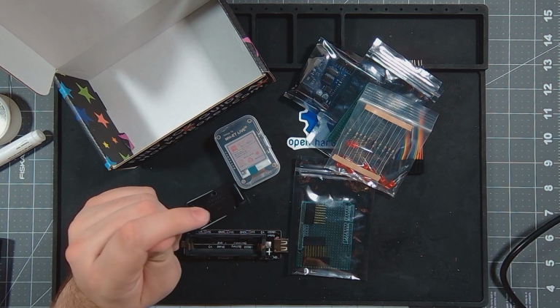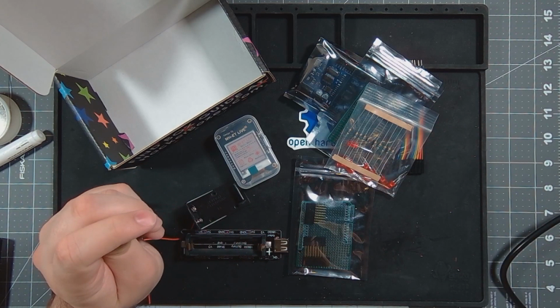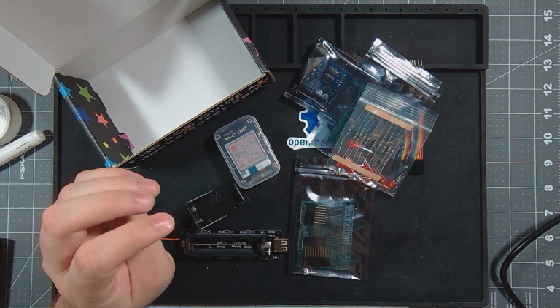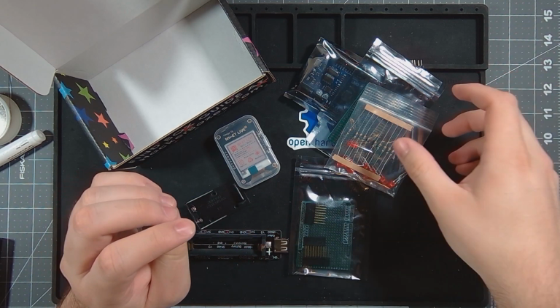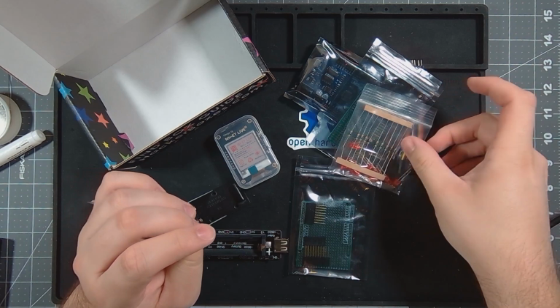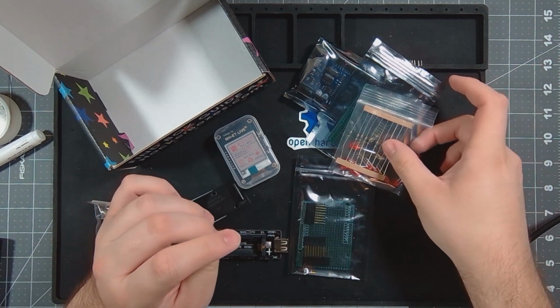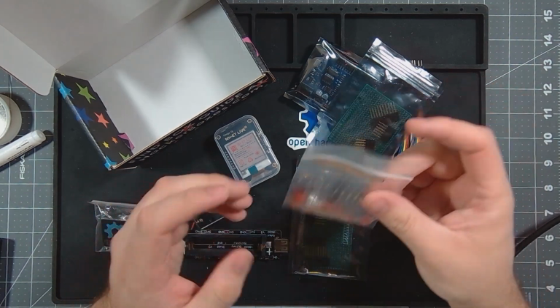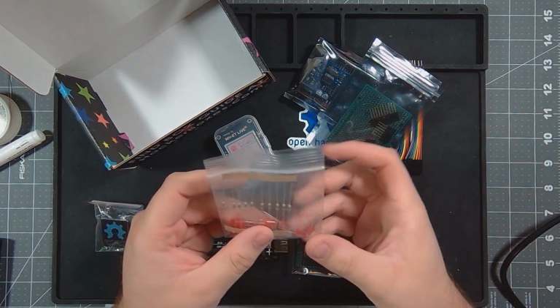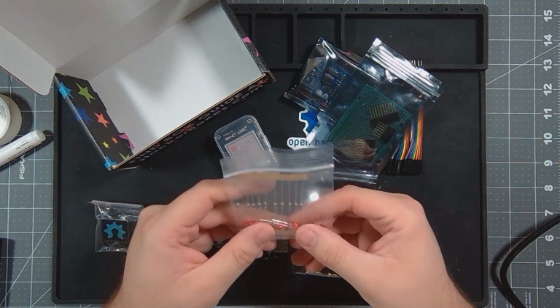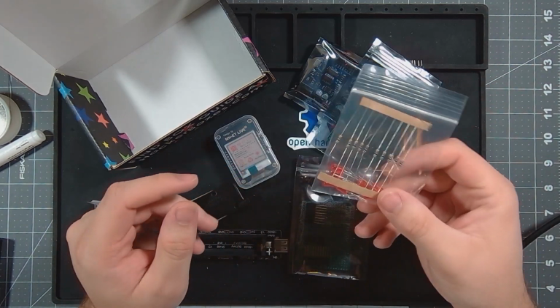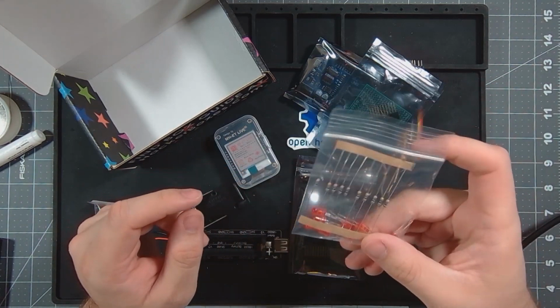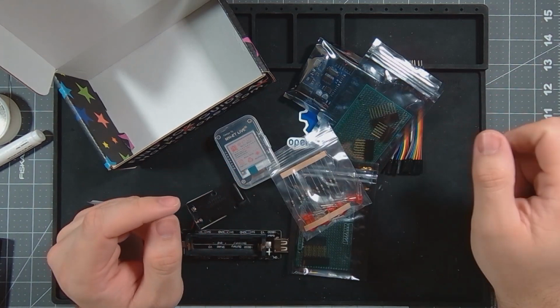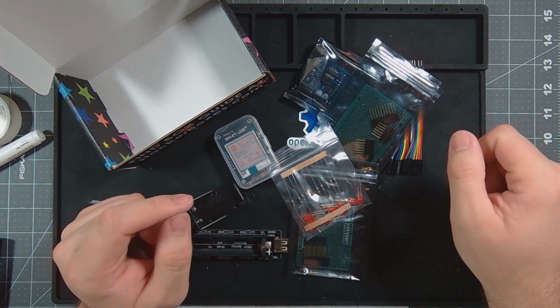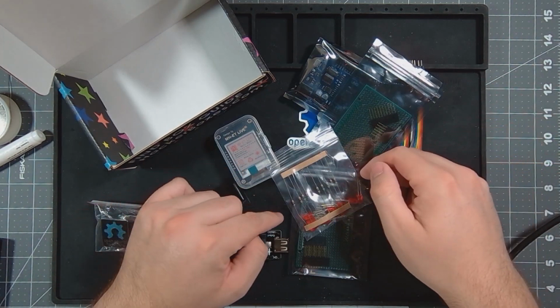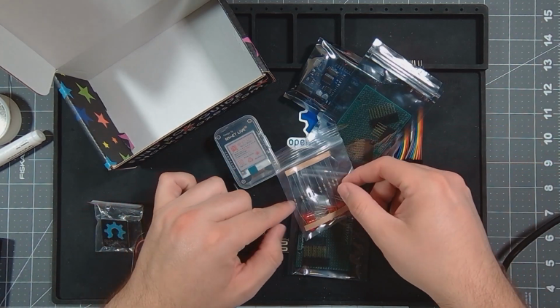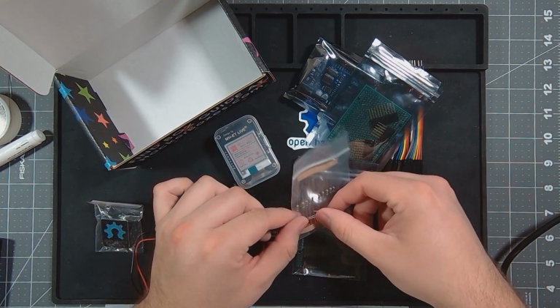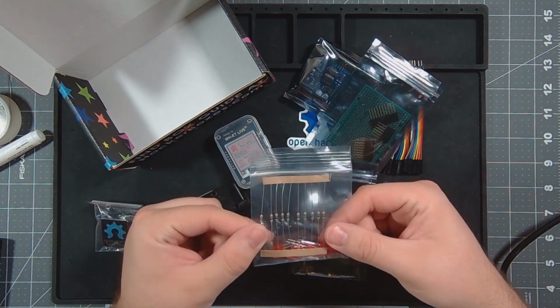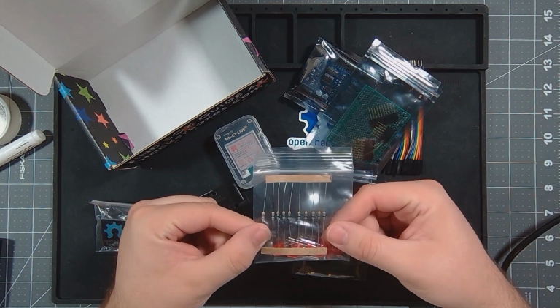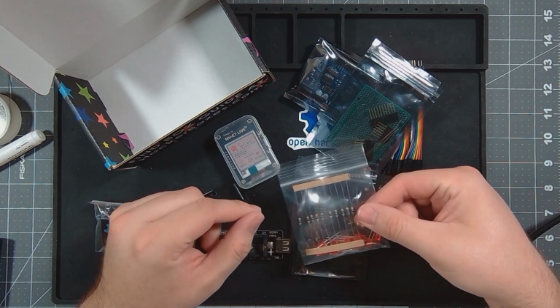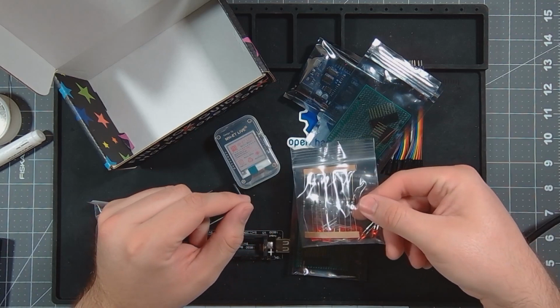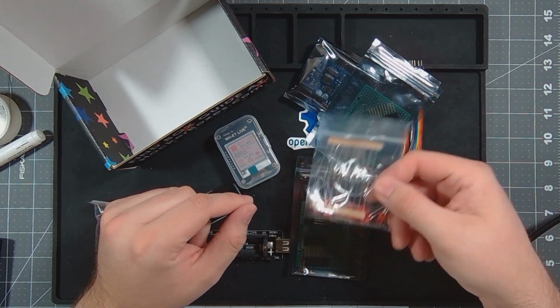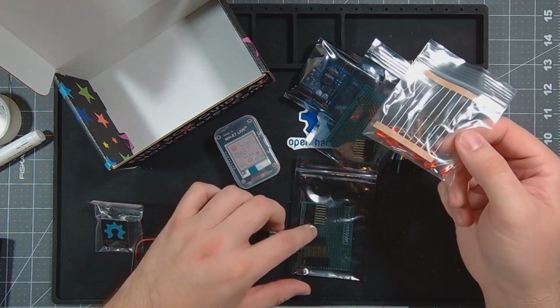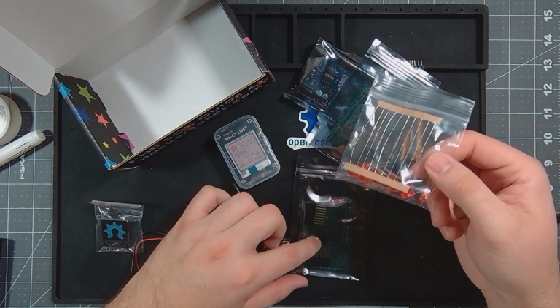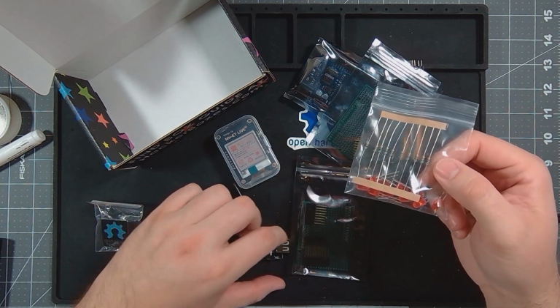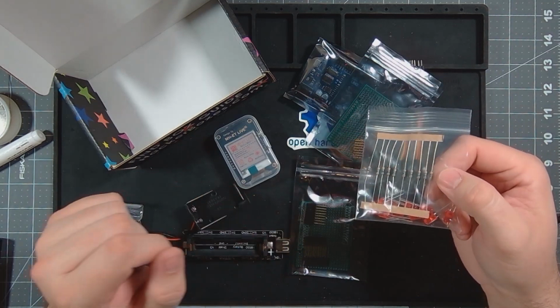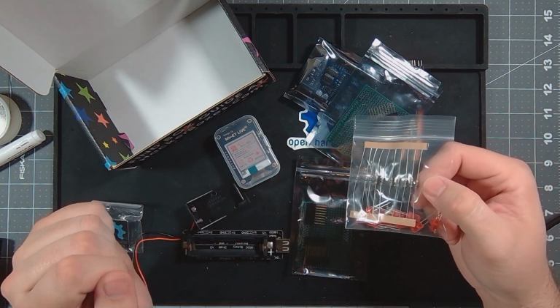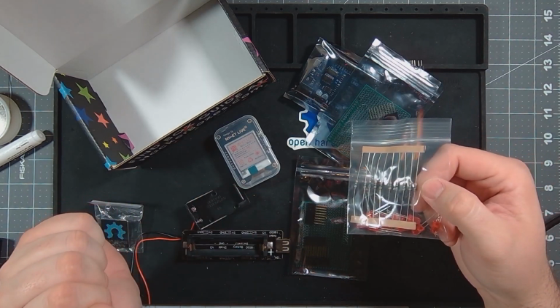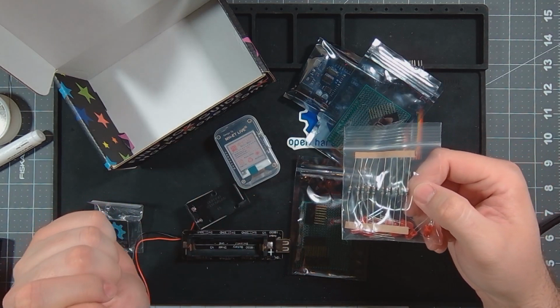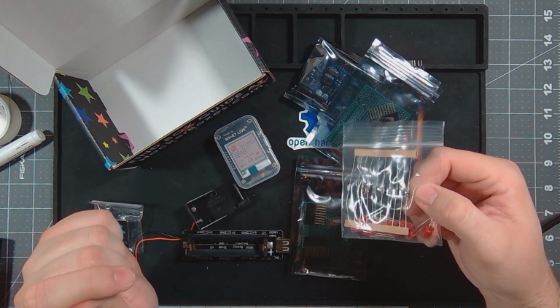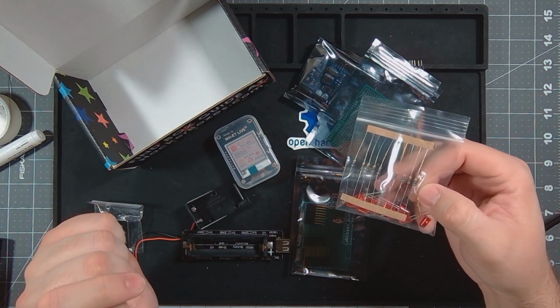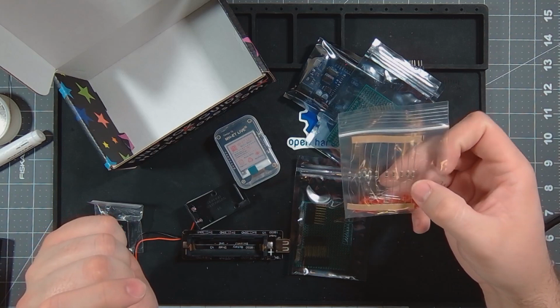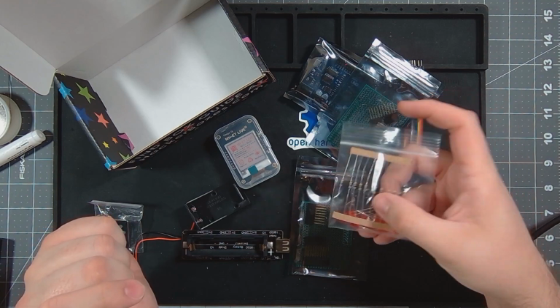So with that, let's solder together this light set and get it programmed to the Arduino. We'll see you next time.